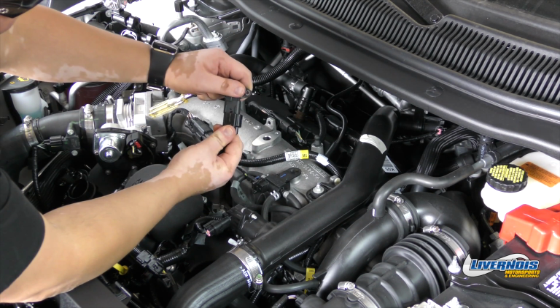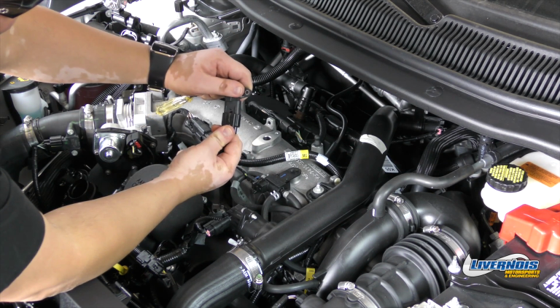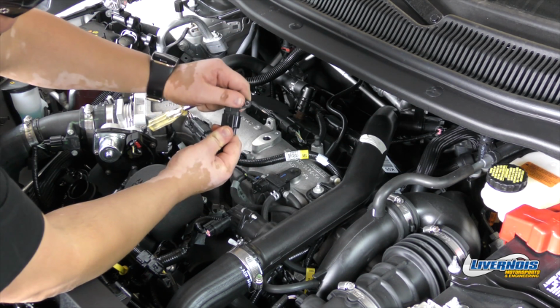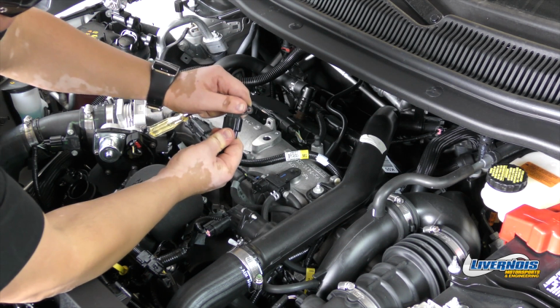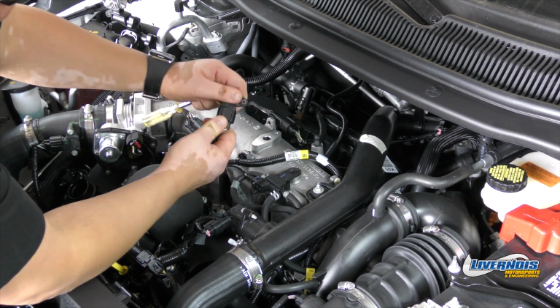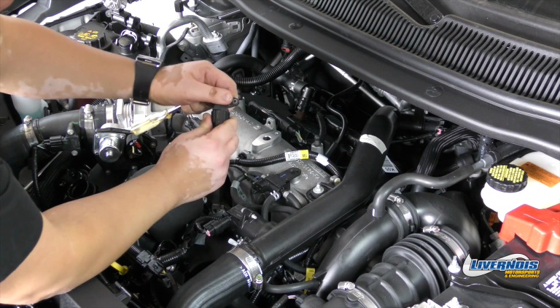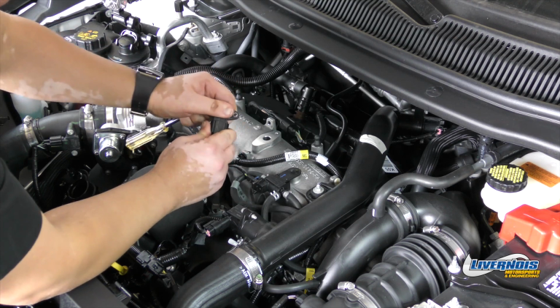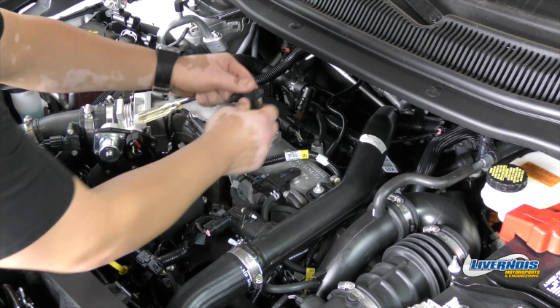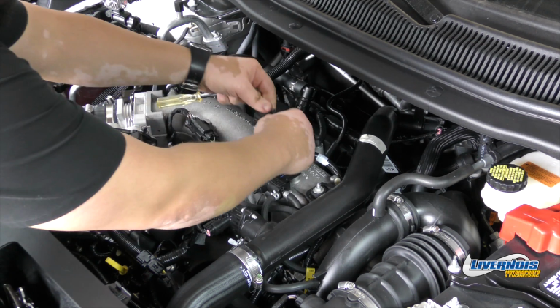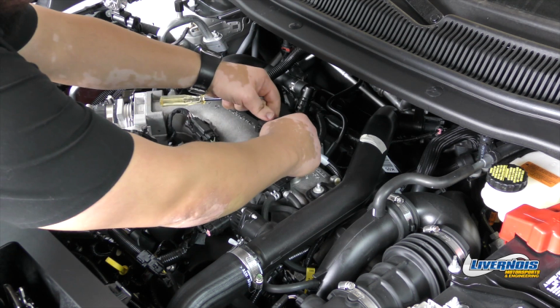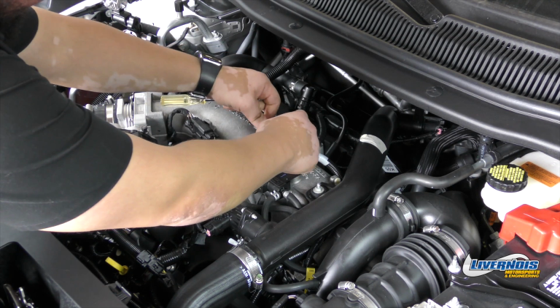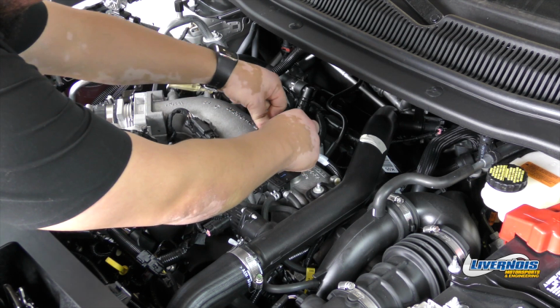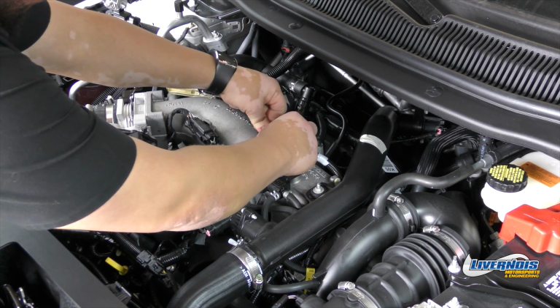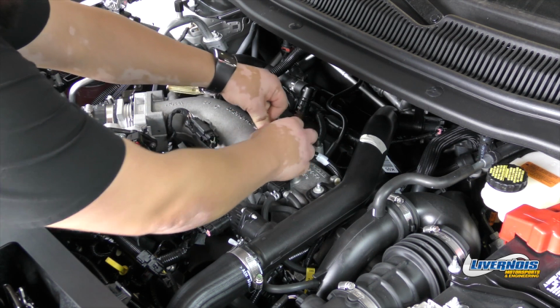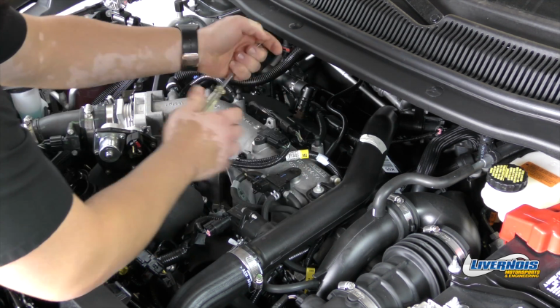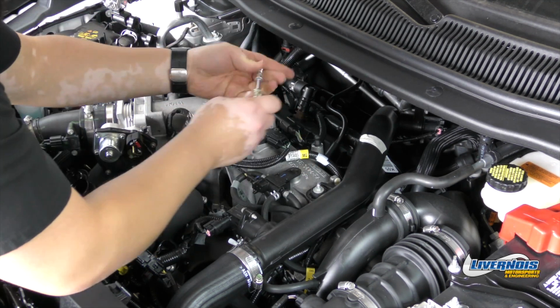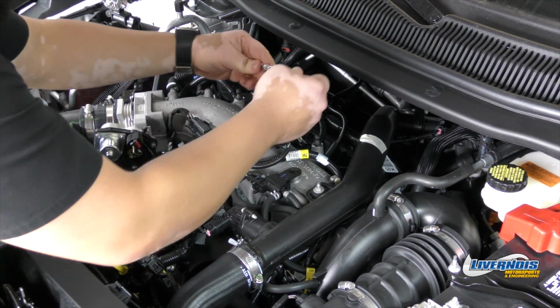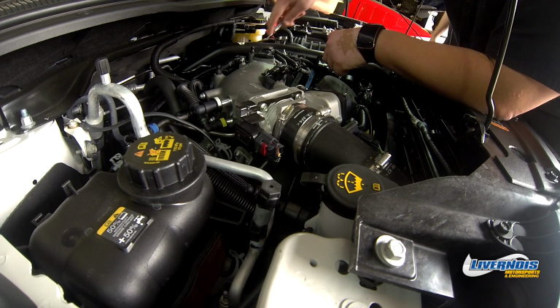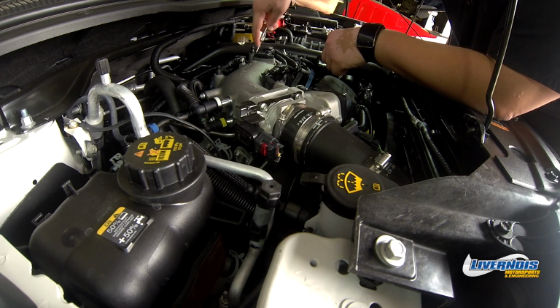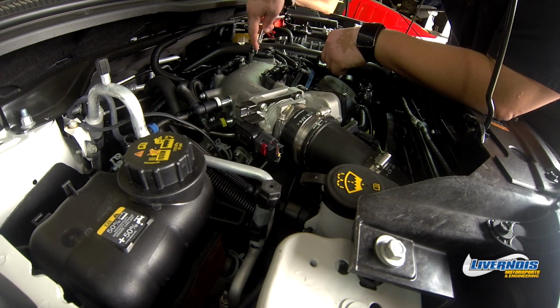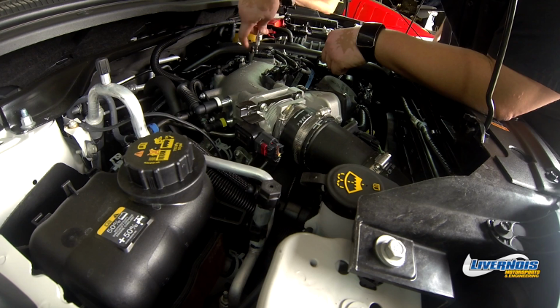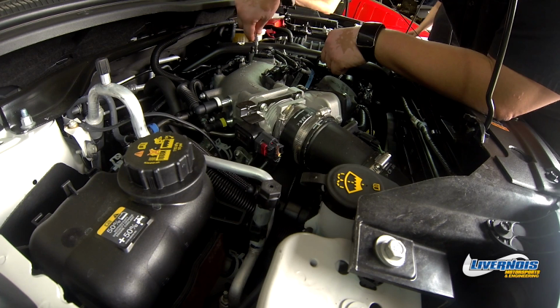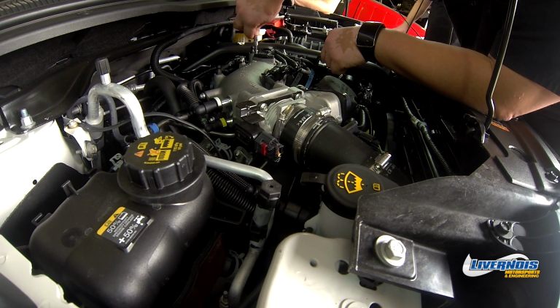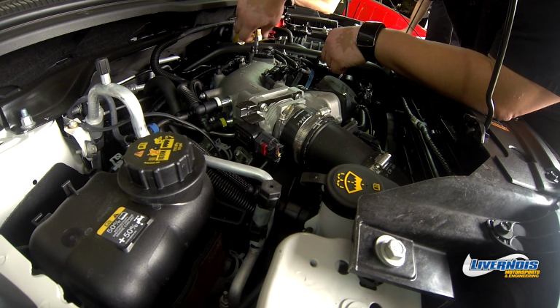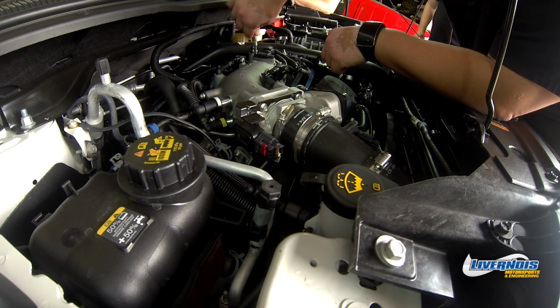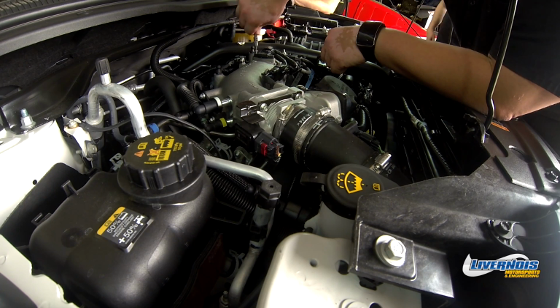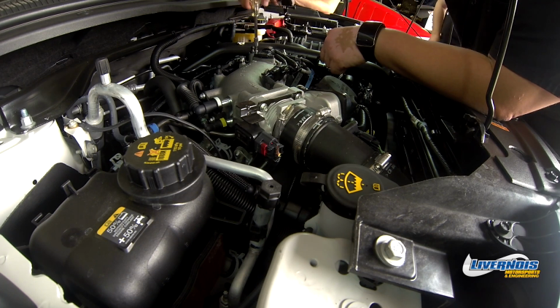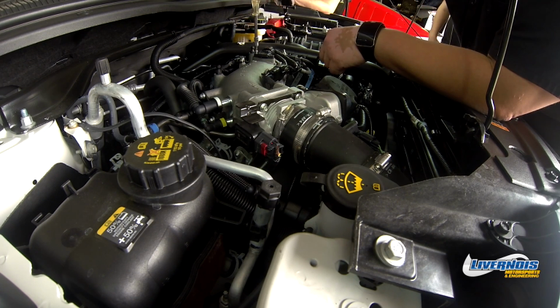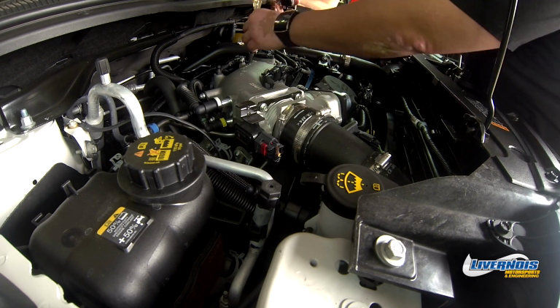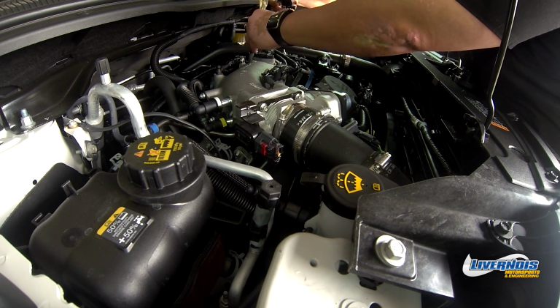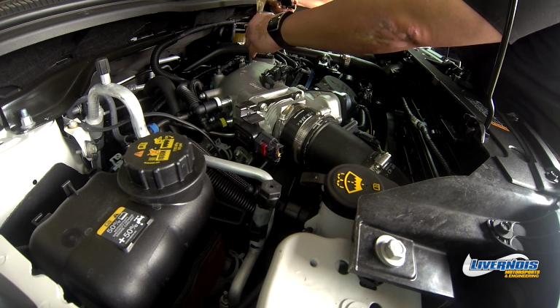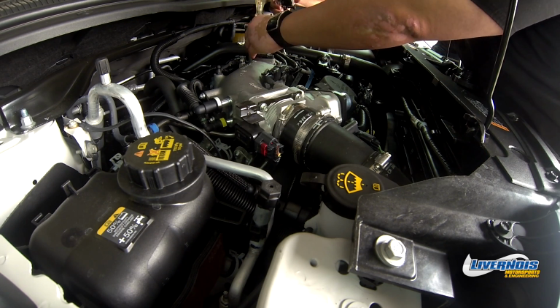Replace the two-bar with your three-bar map sensor in the harness. Carefully reinsert the sensor into the top of the manifold. Insert and tighten the T19 Torx screw.